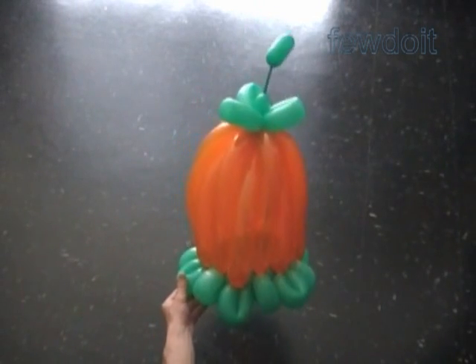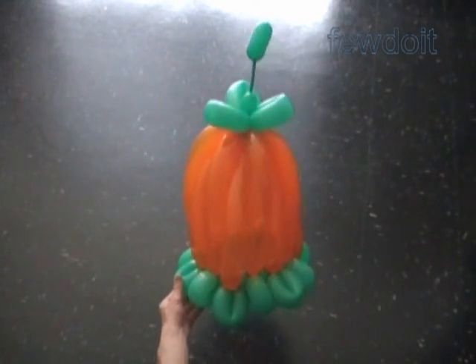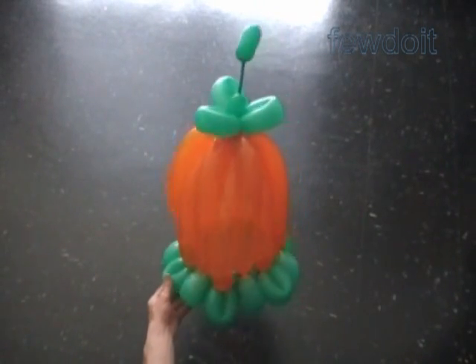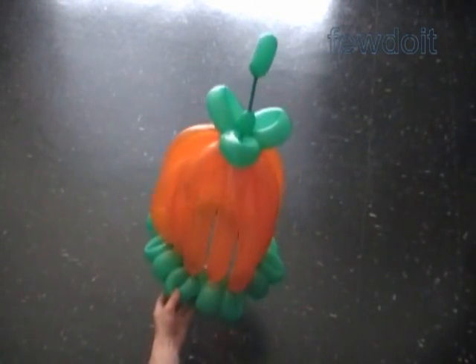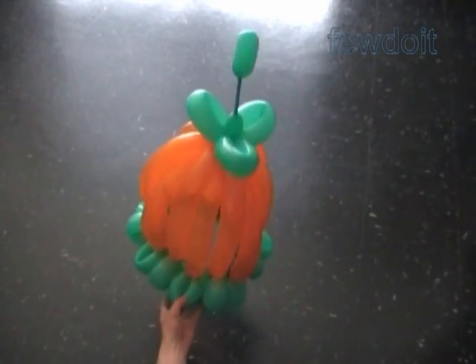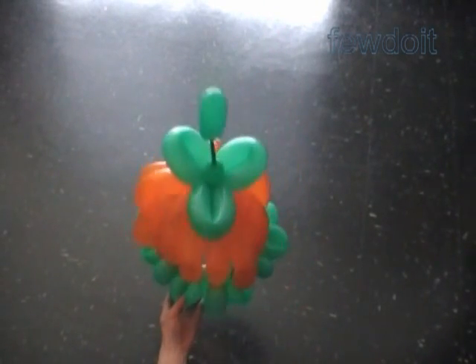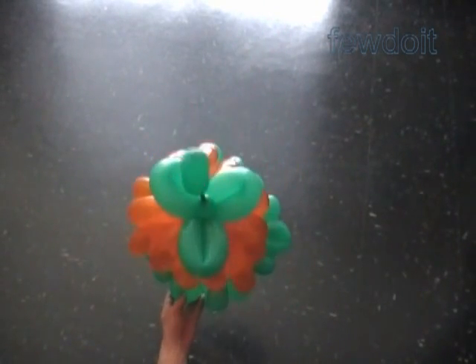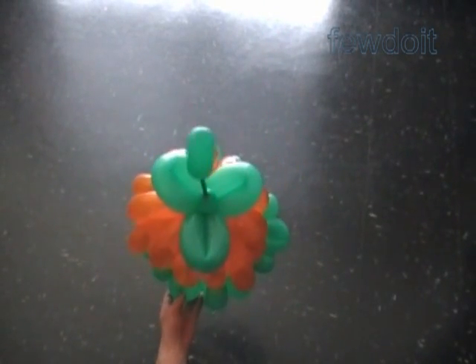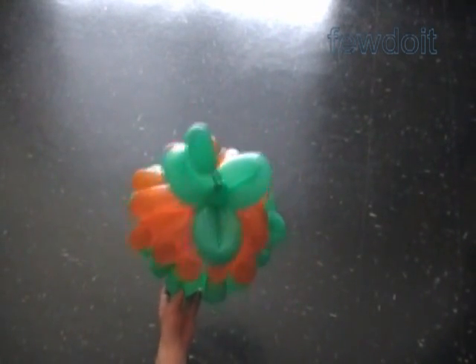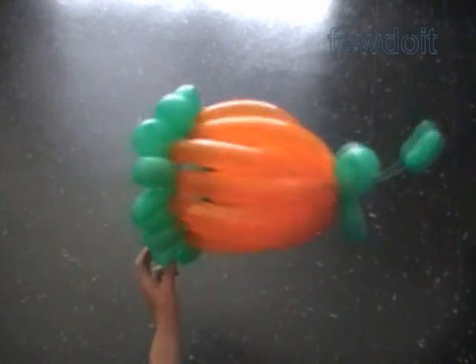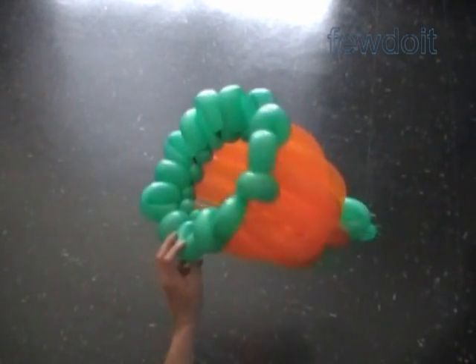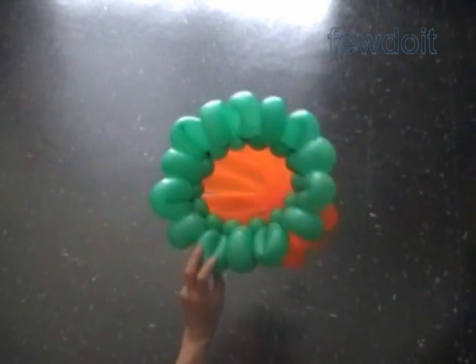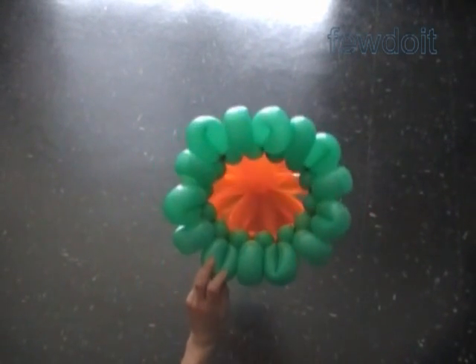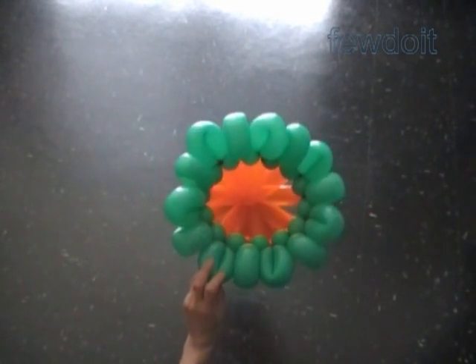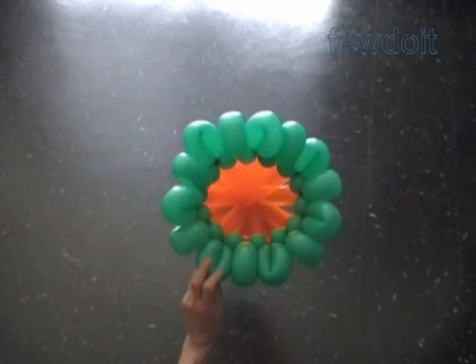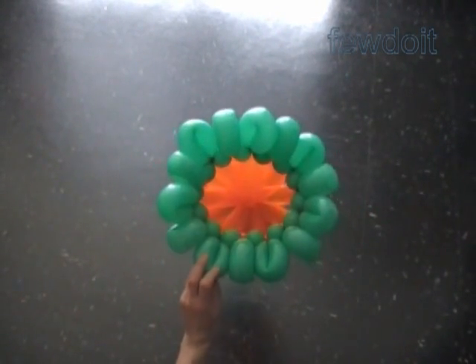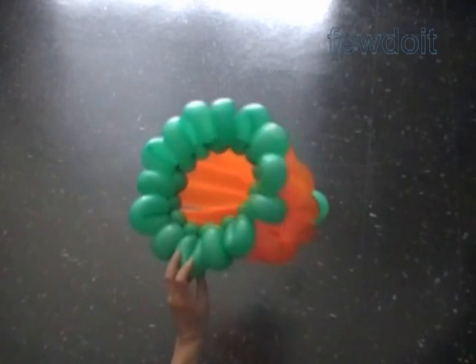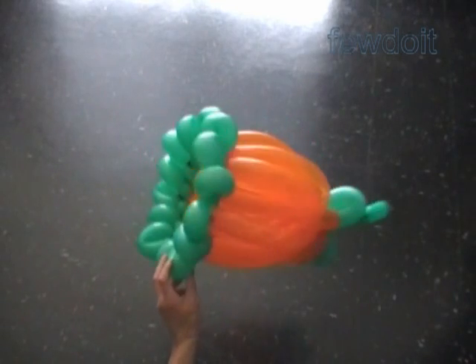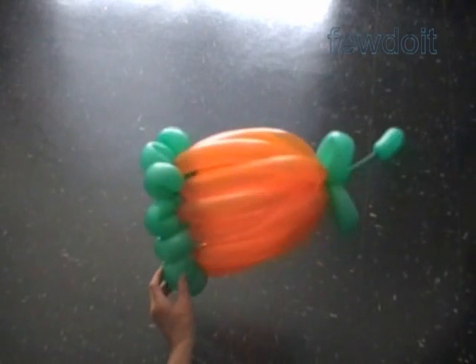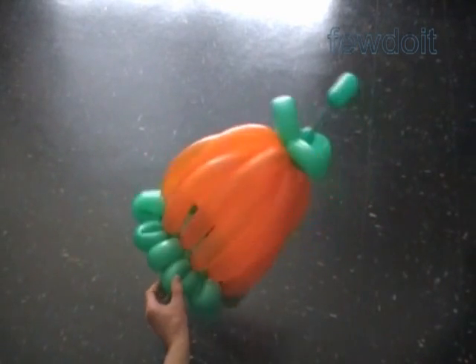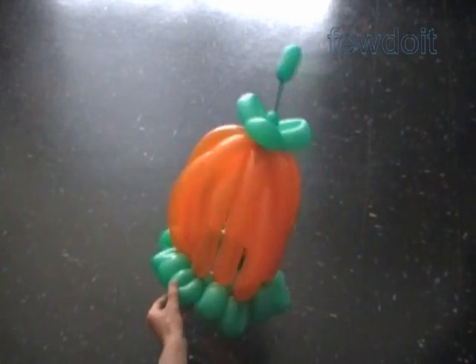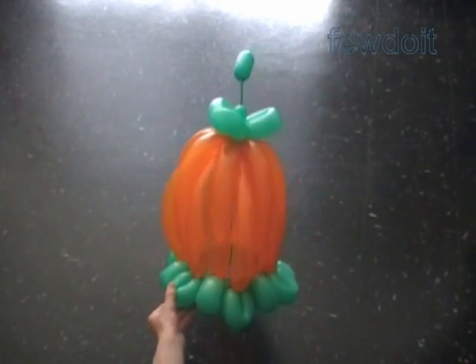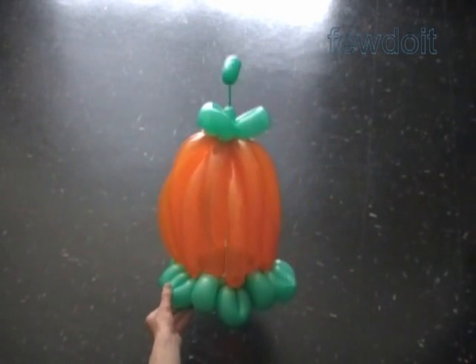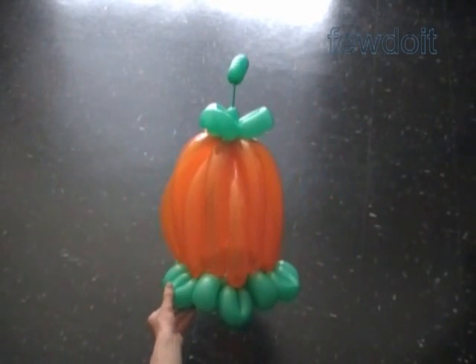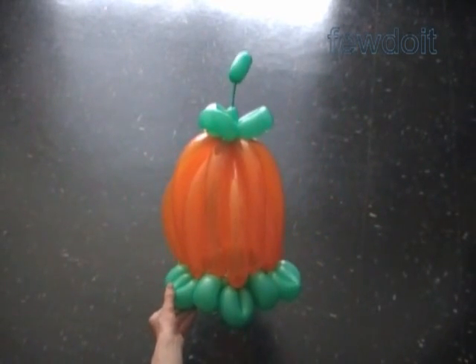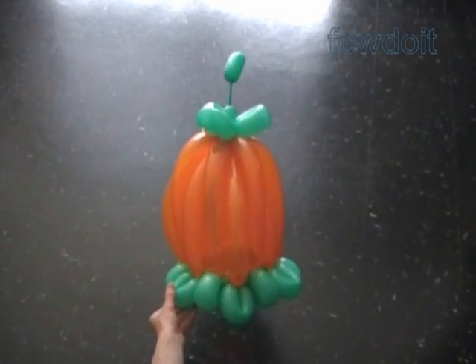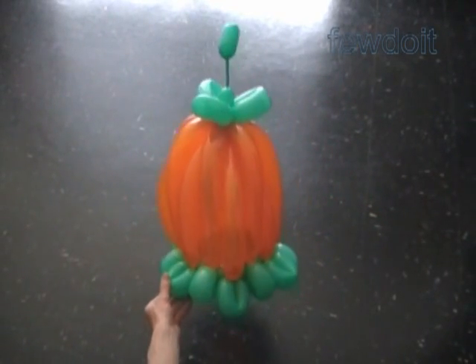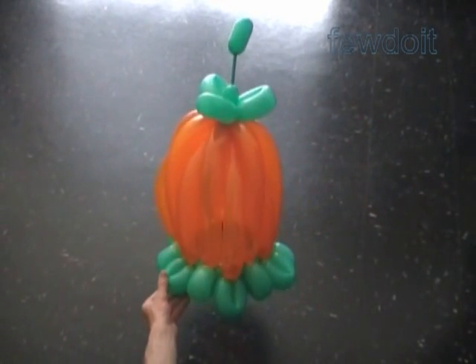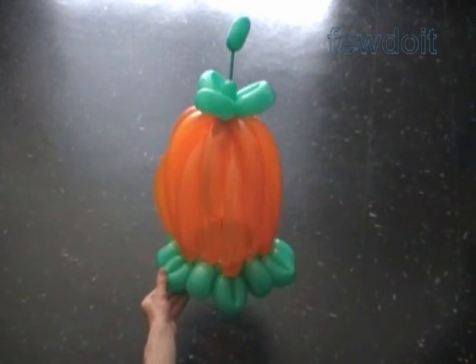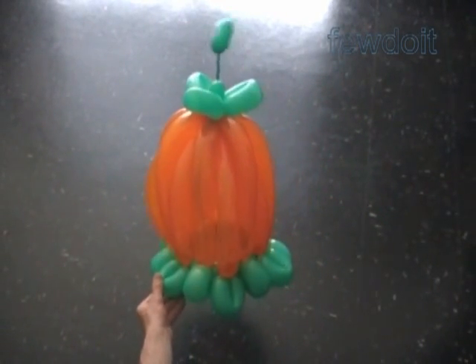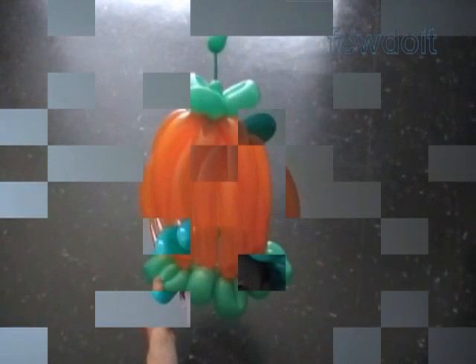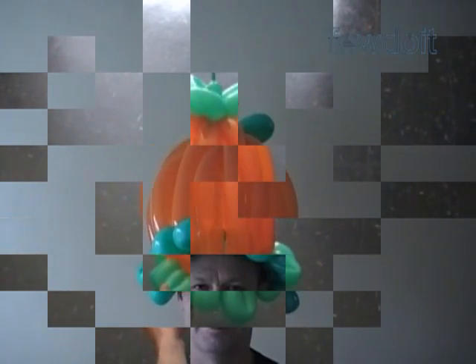Here is the side view, the top view, and the bottom view. We can use the pumpkin as a standalone sculpture or as a hat. Here is the hat.